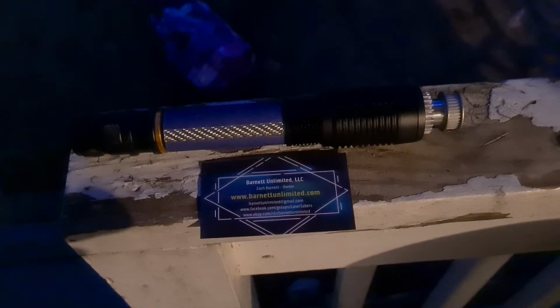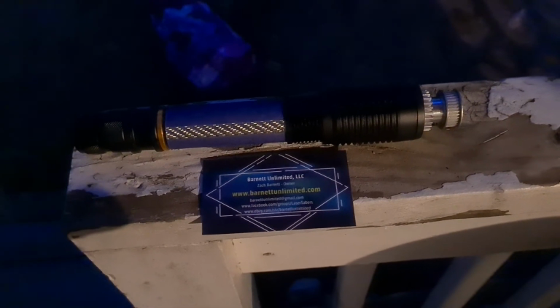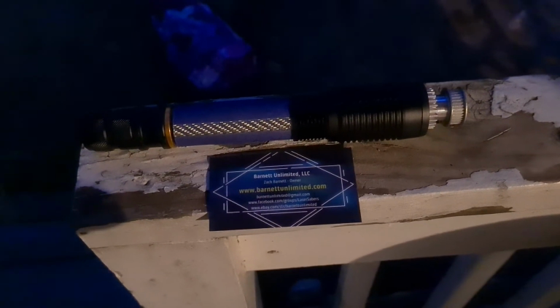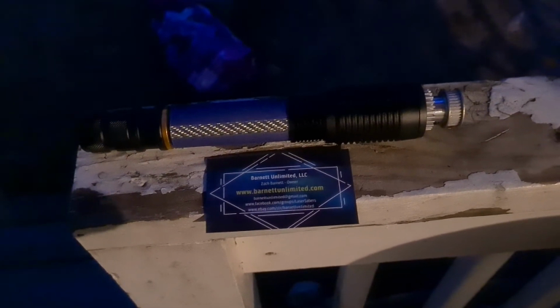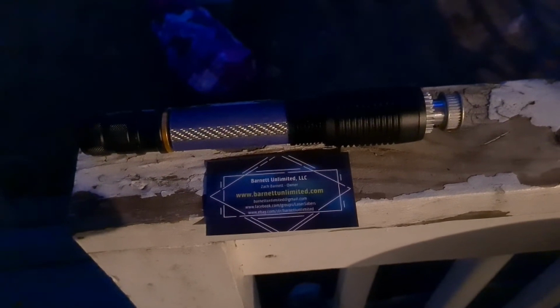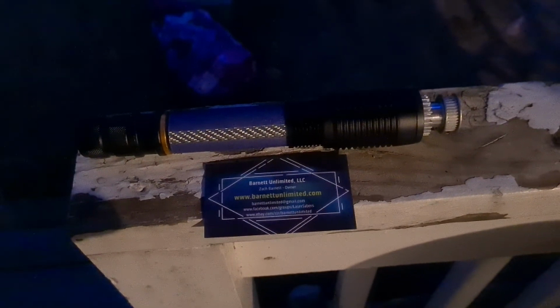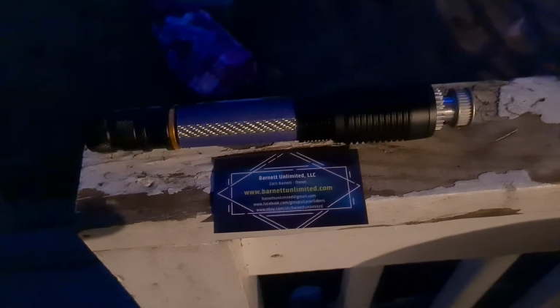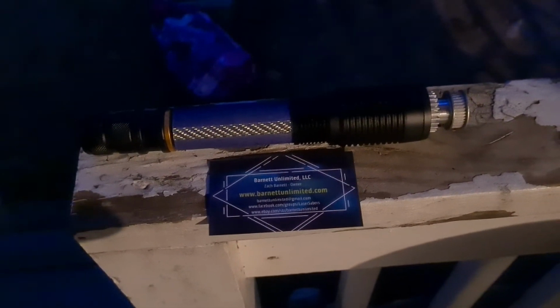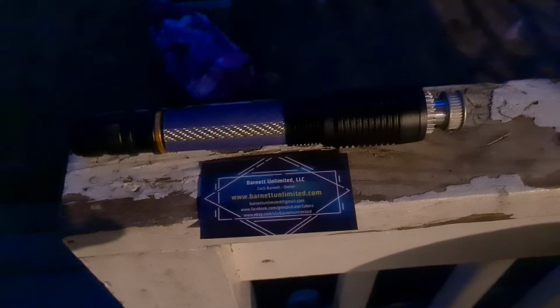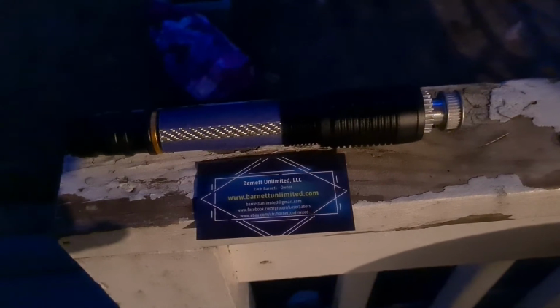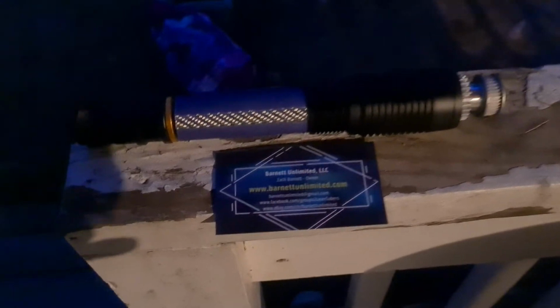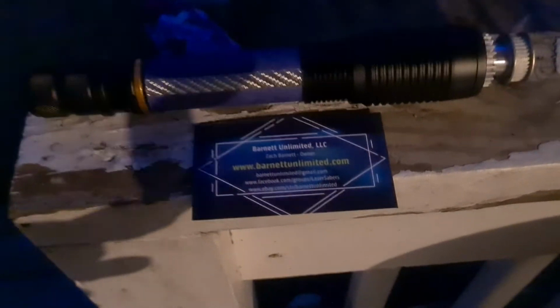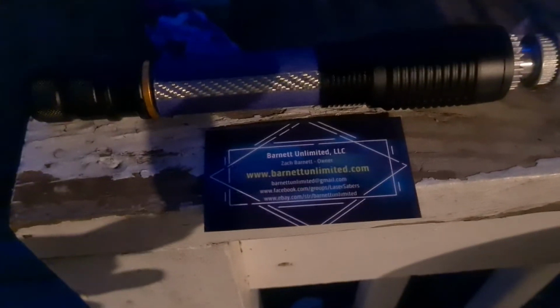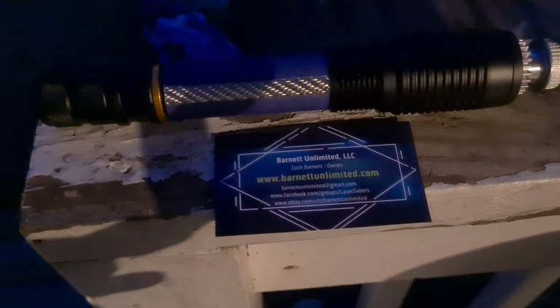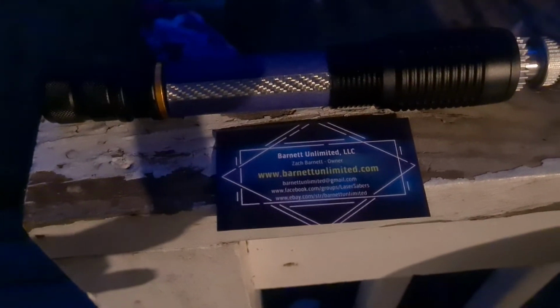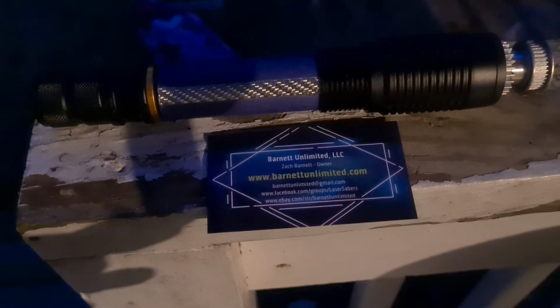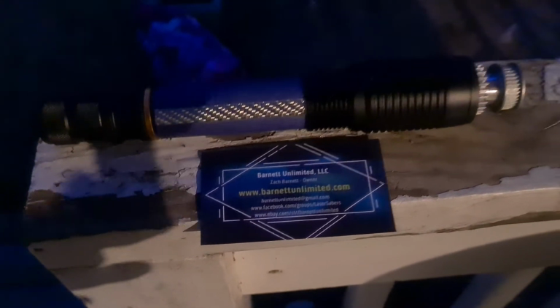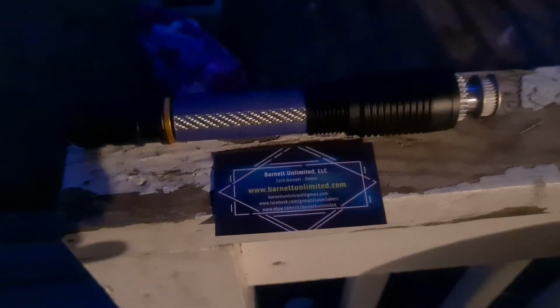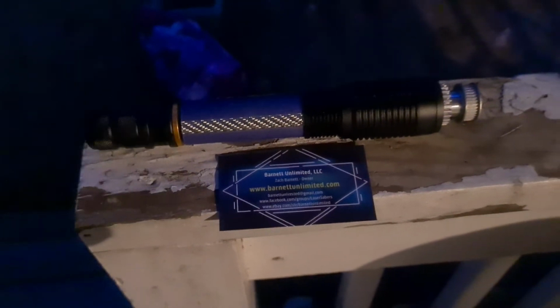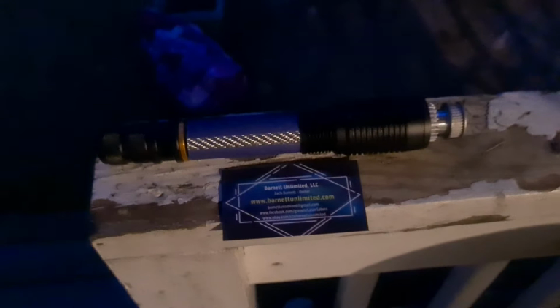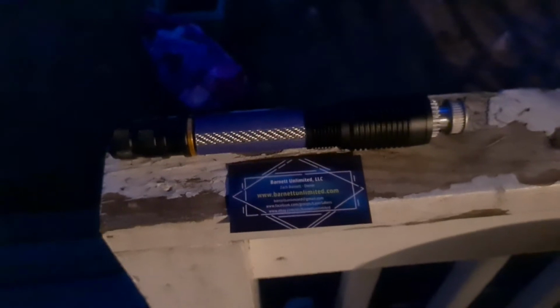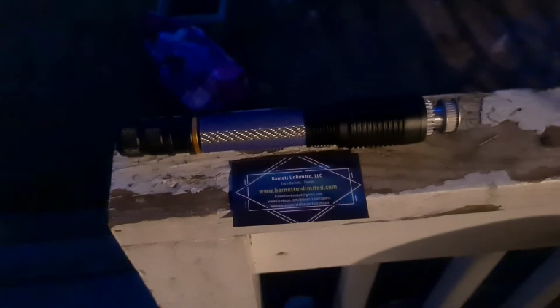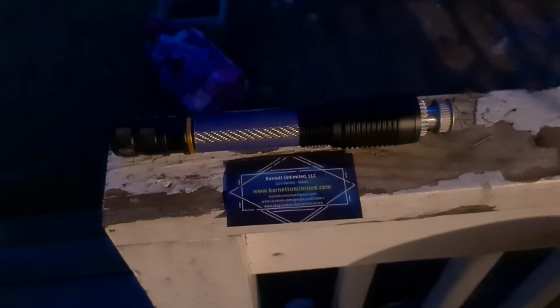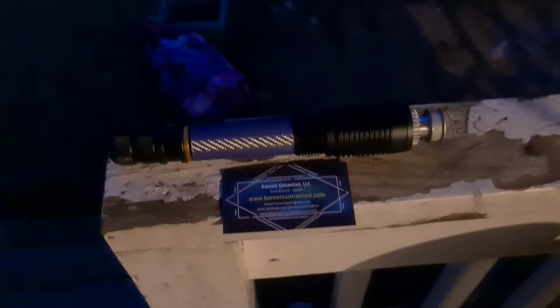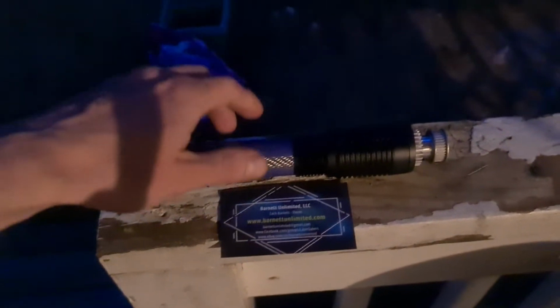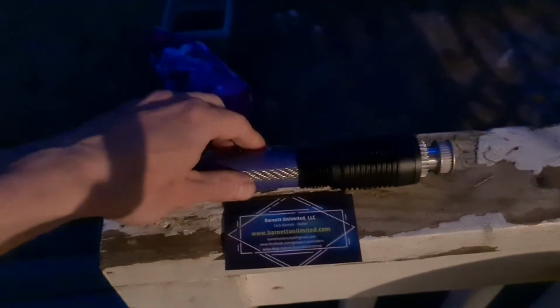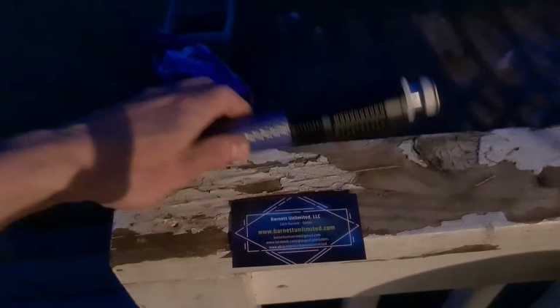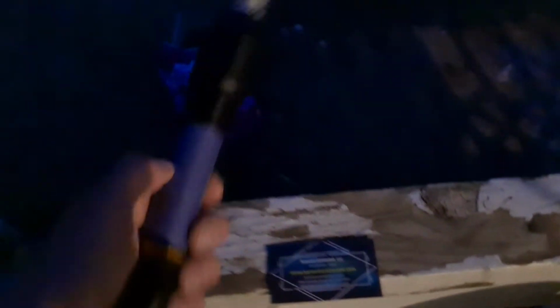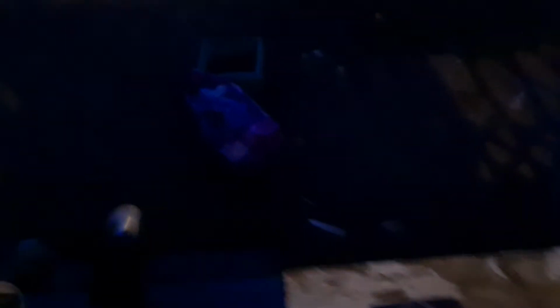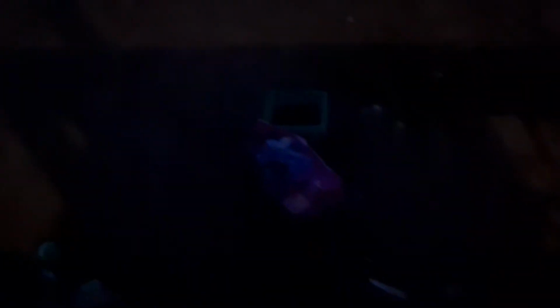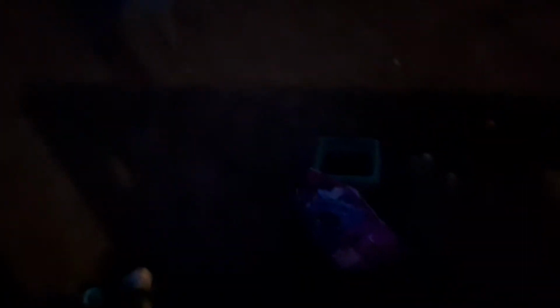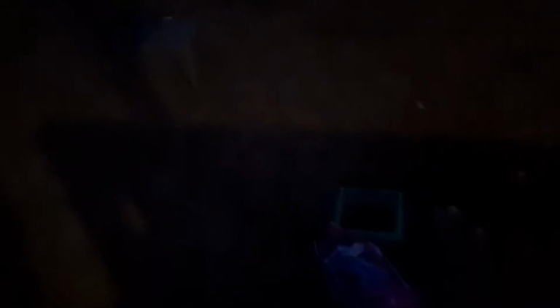It's been a while since I've done a laser video. This is my newest laser — this is where I picked it up from. Sweet eBay find. As you know, usually I go for Sanwu lasers, but this was a great deal.